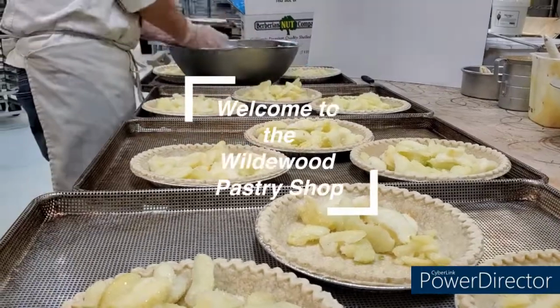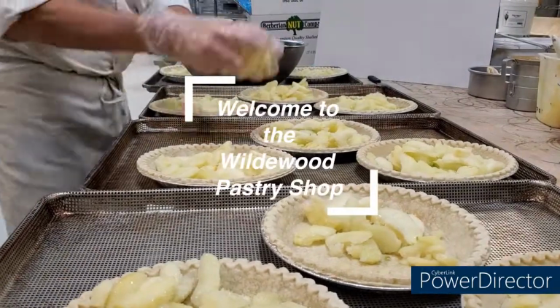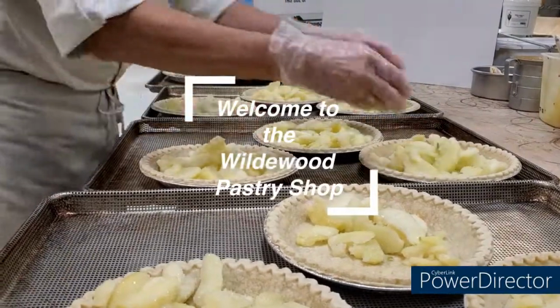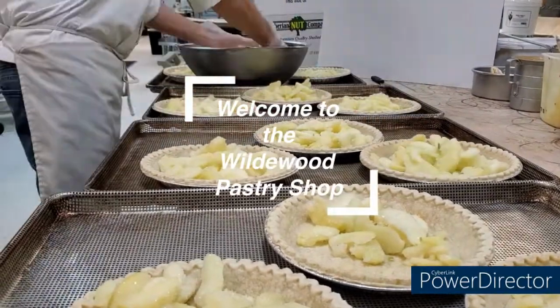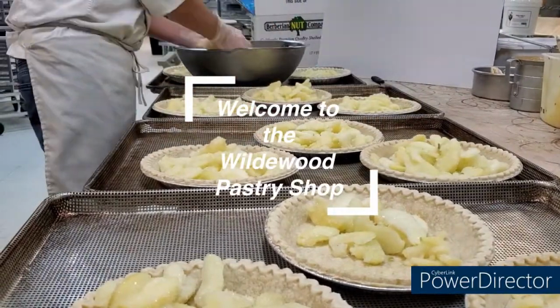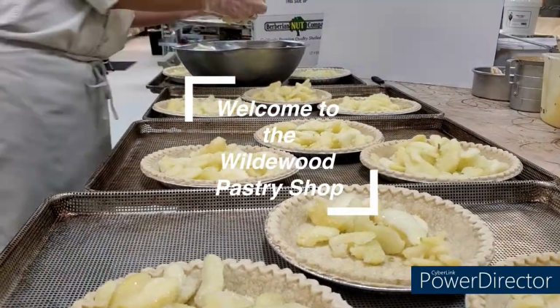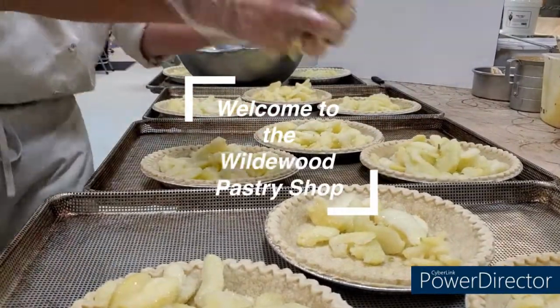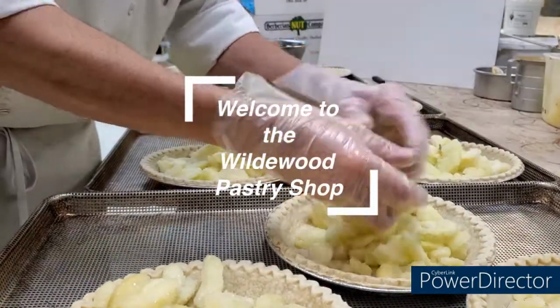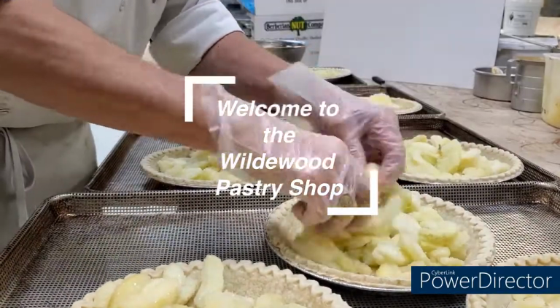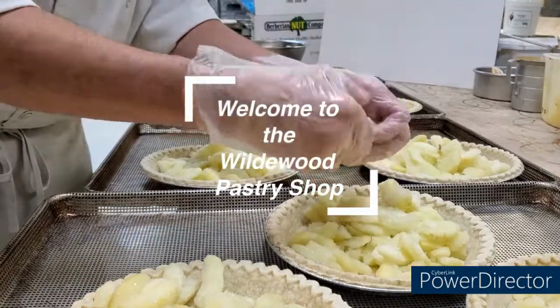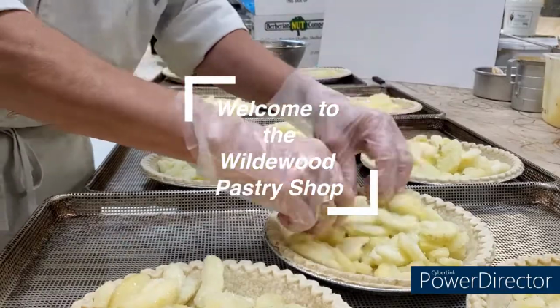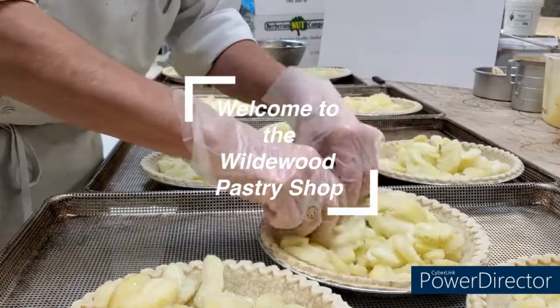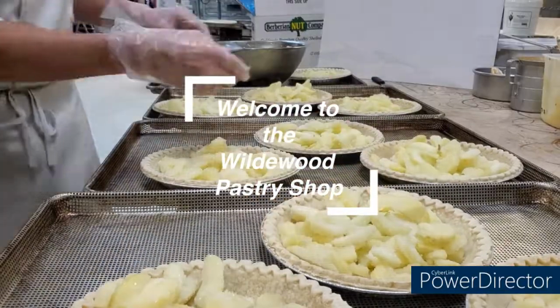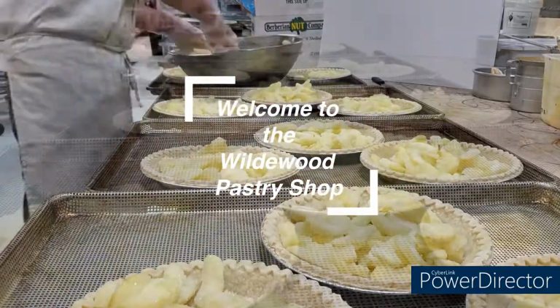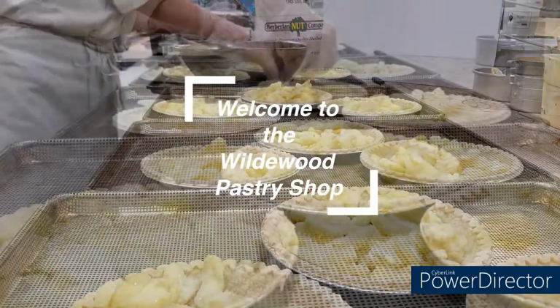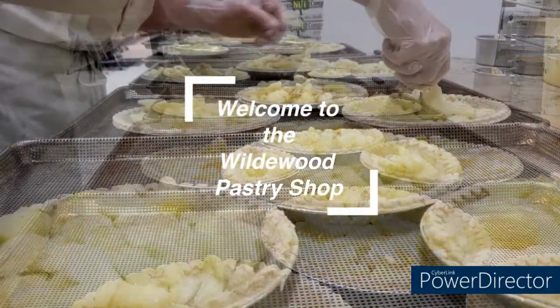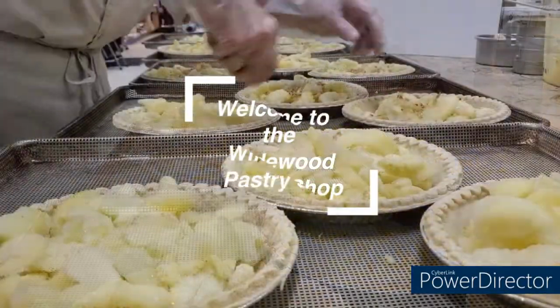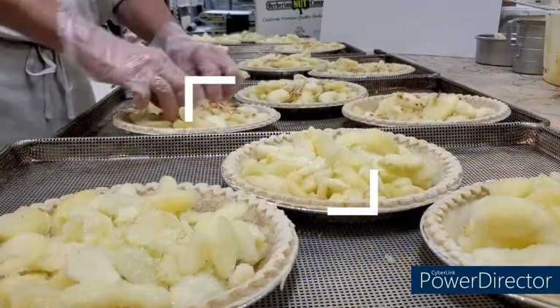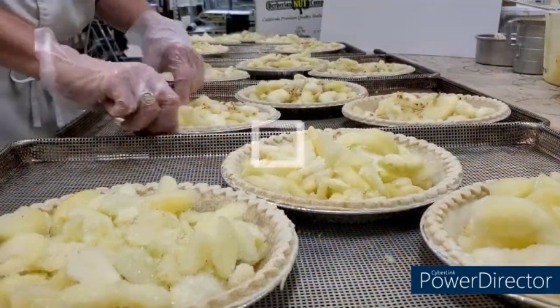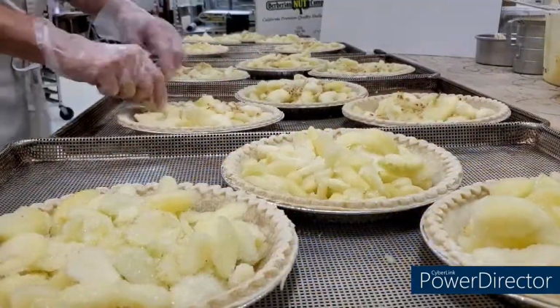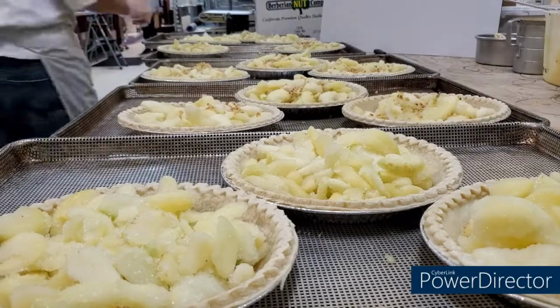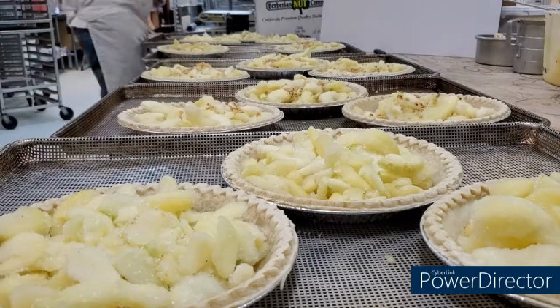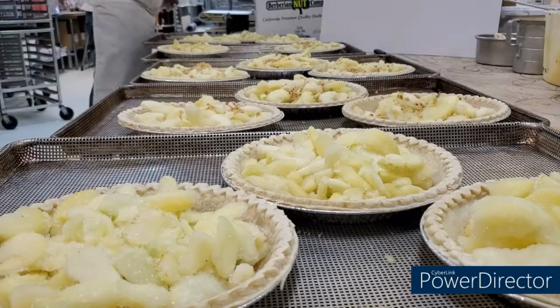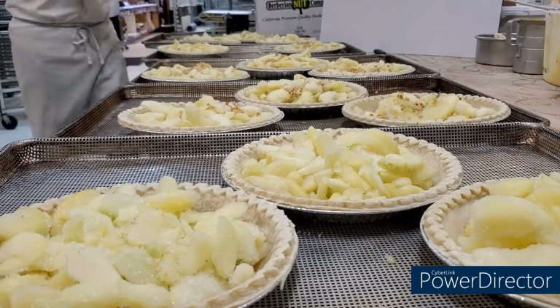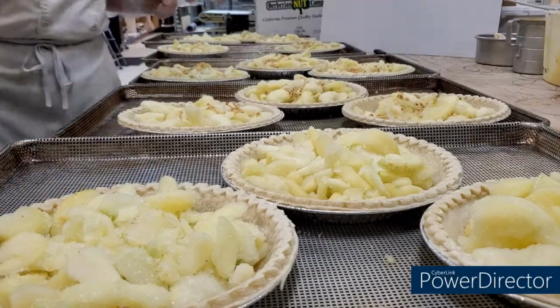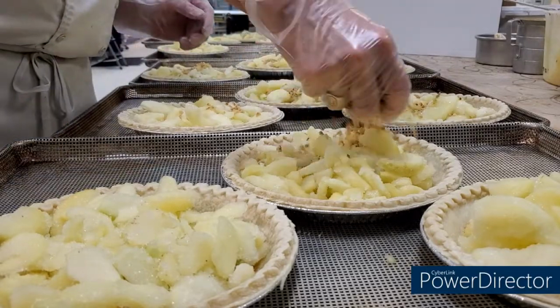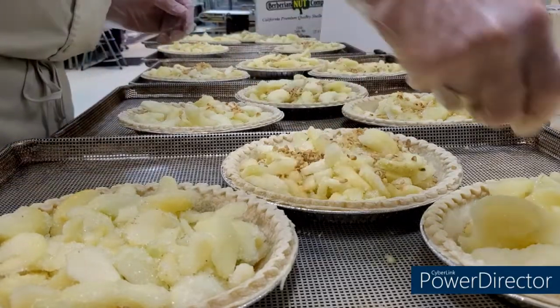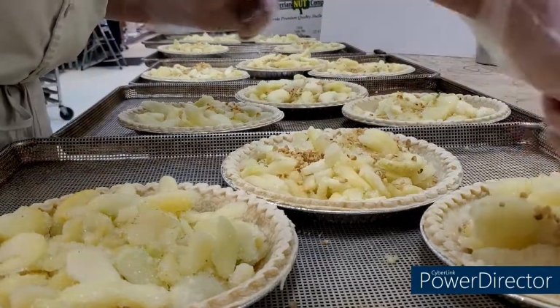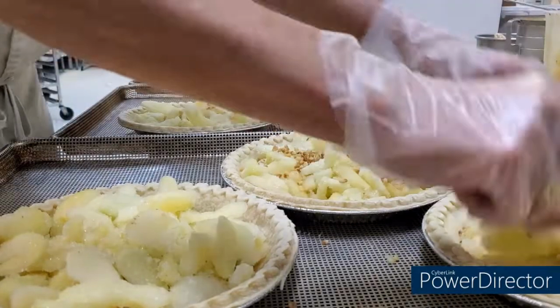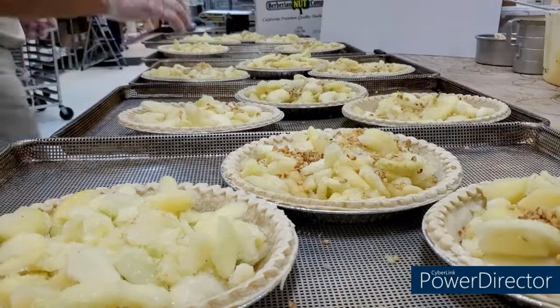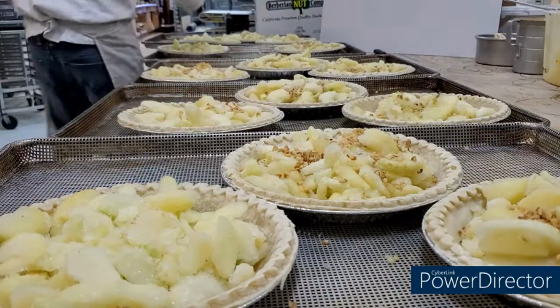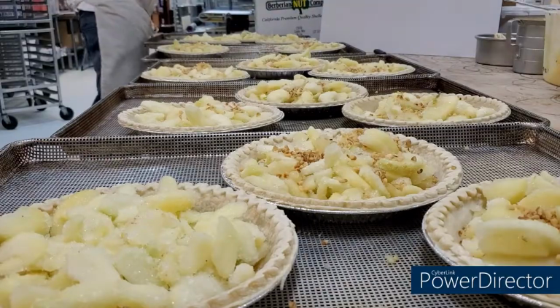Hello and welcome to another video hanging out here at the Wildwood Pastry Shop. Today we are making our apple walnut pie, which is a special pie specifically for Thanksgiving and the holidays.